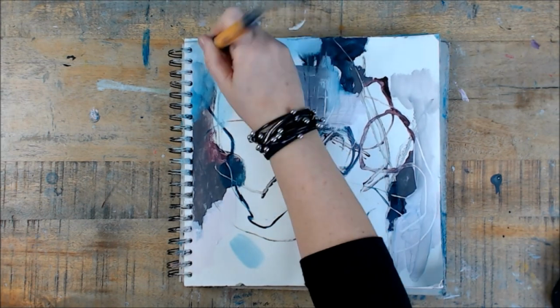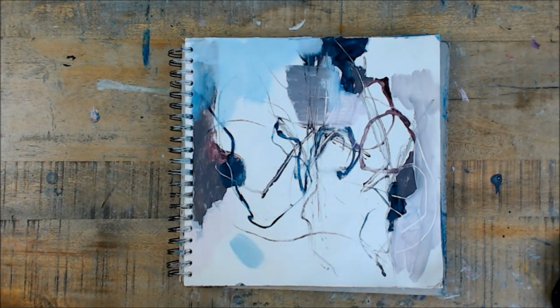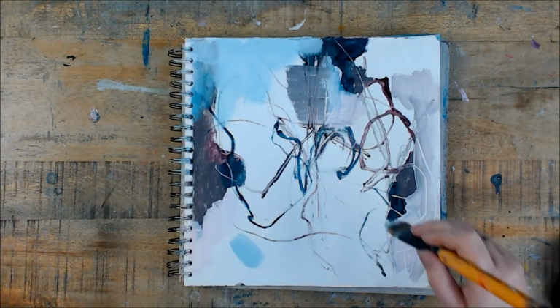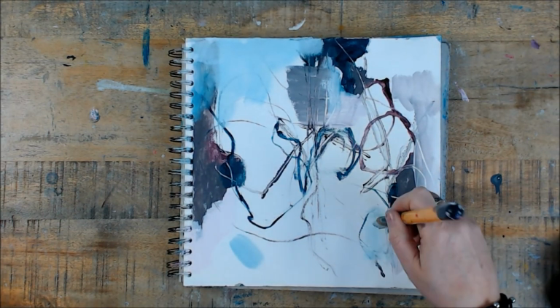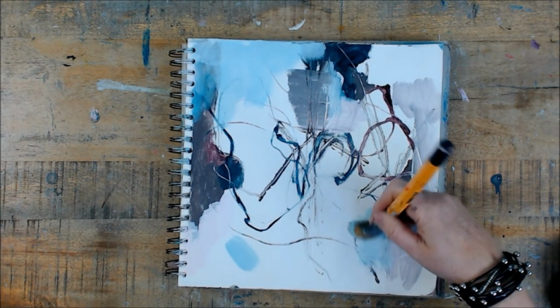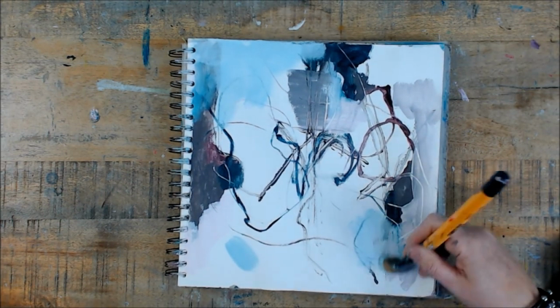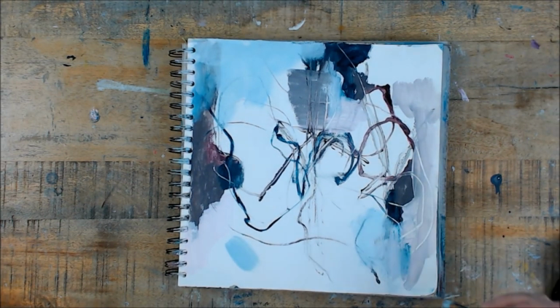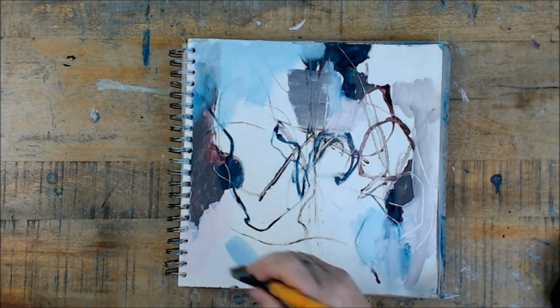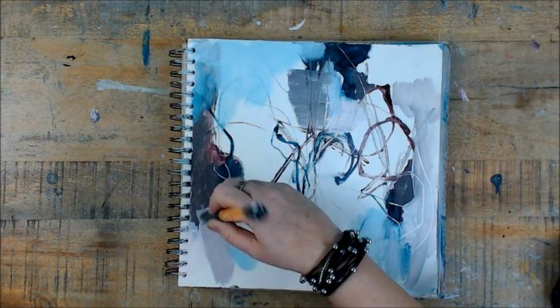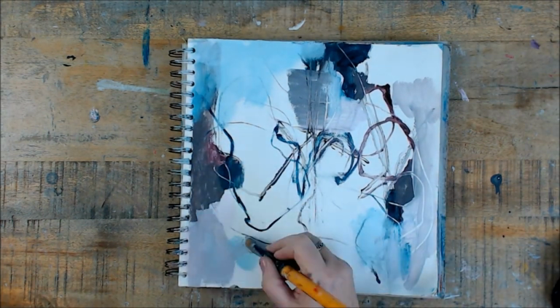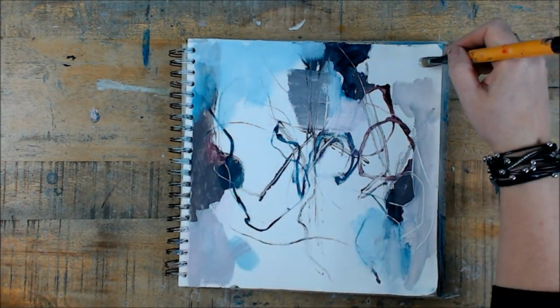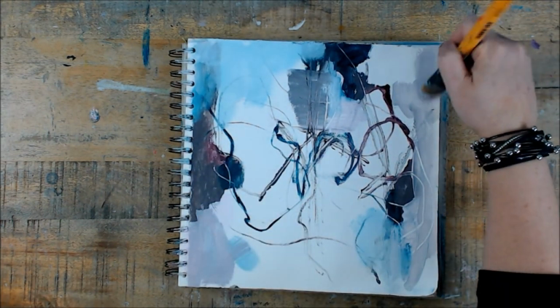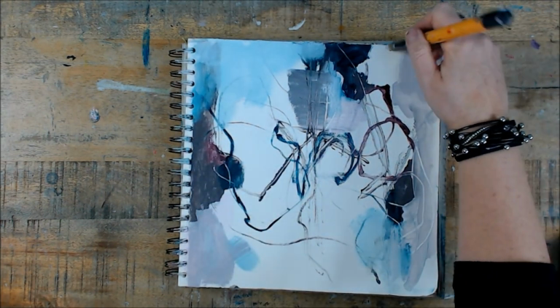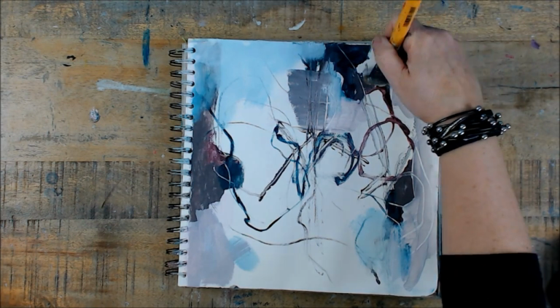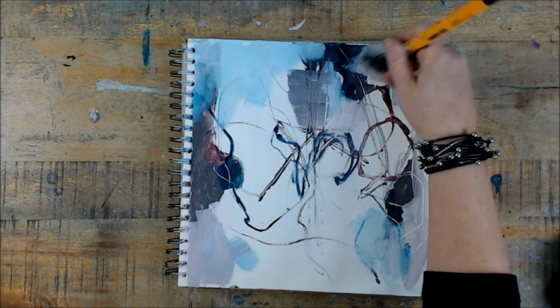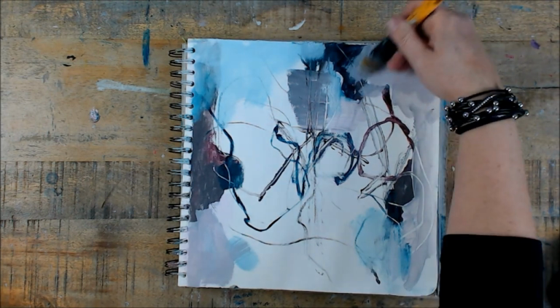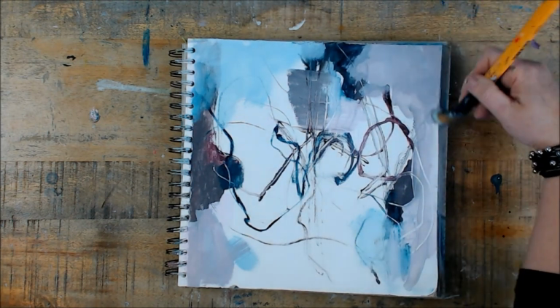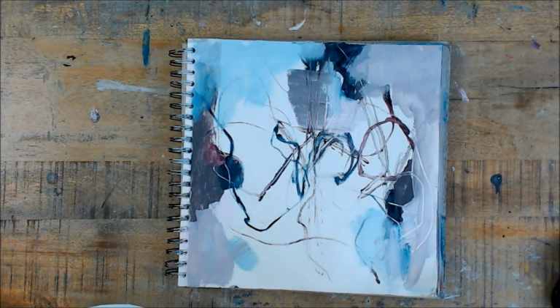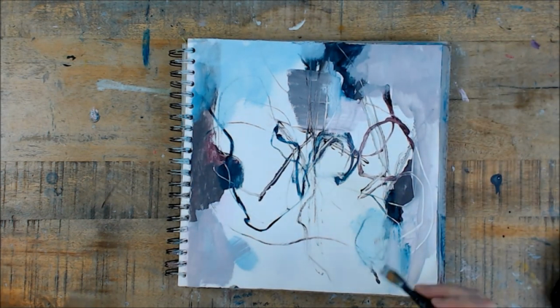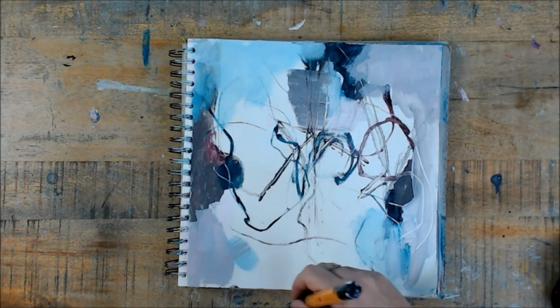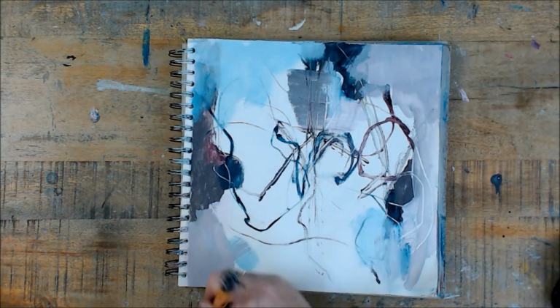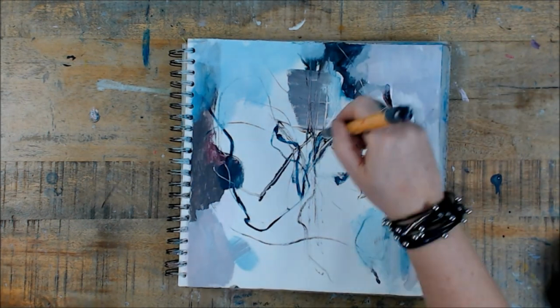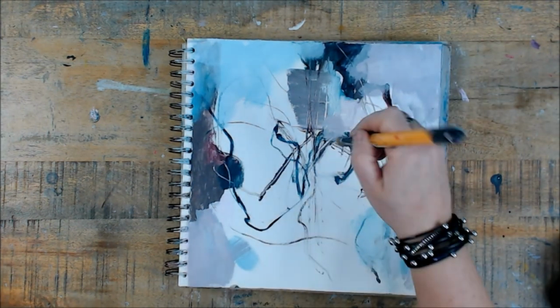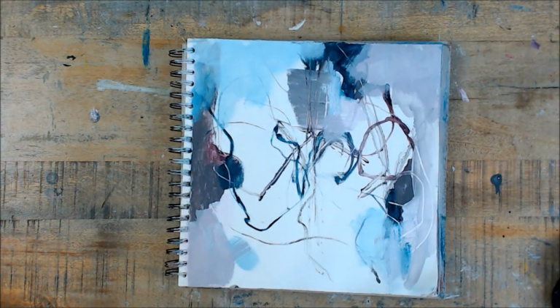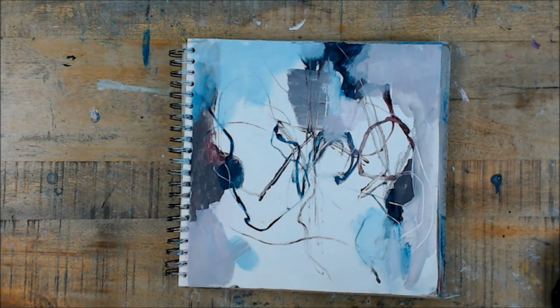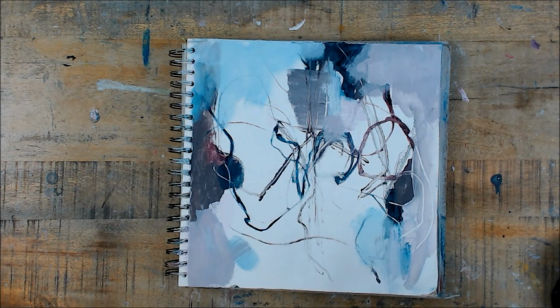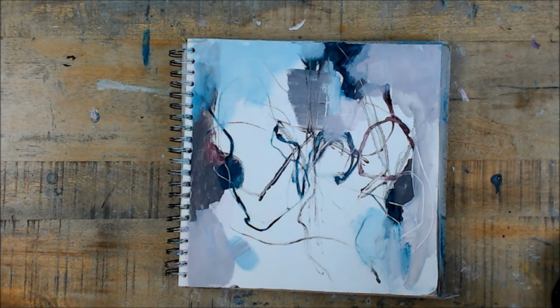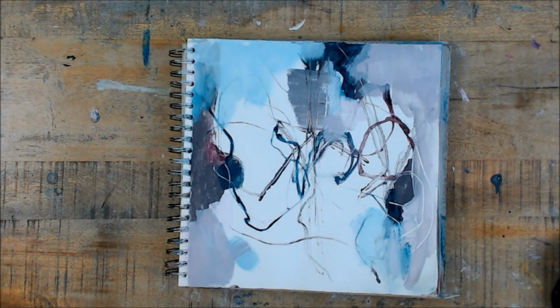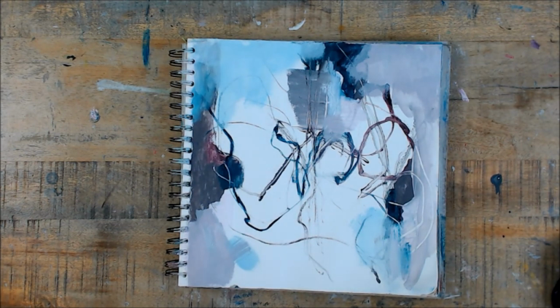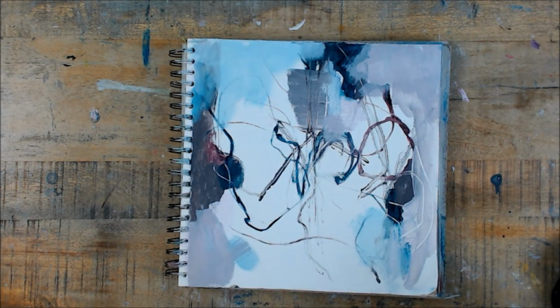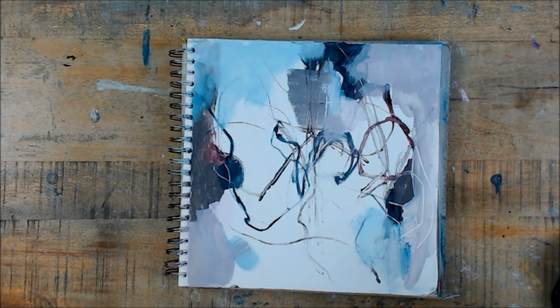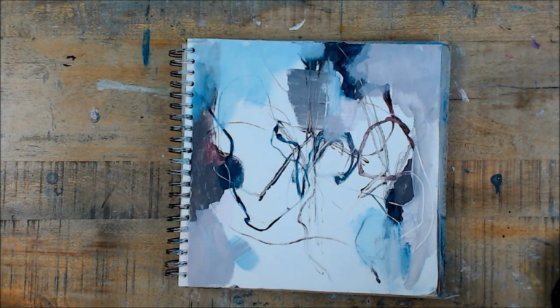At this point, I'm just trying to get my page covered up. But I'm also trying to leave the parts of the page that have marks that I enjoy.